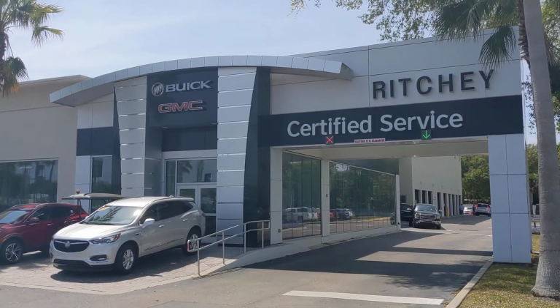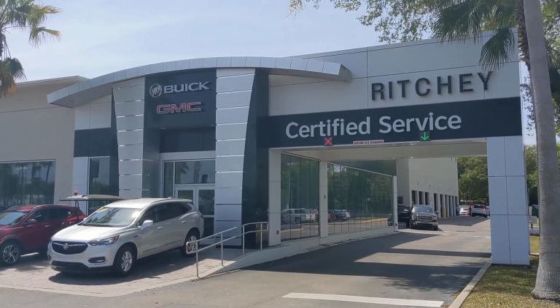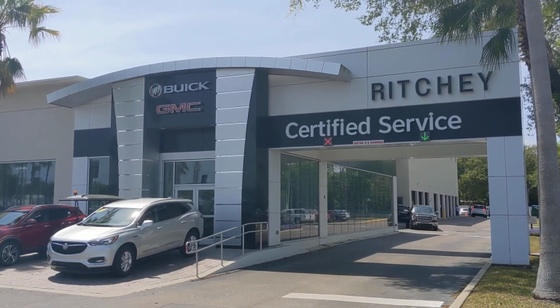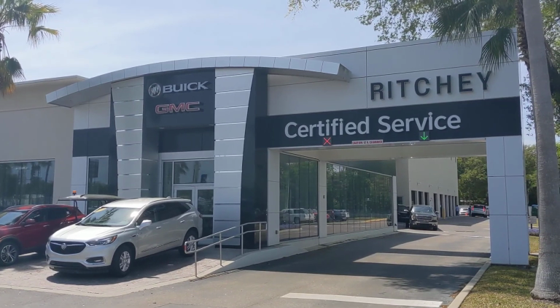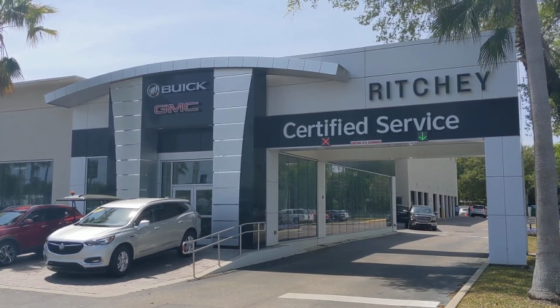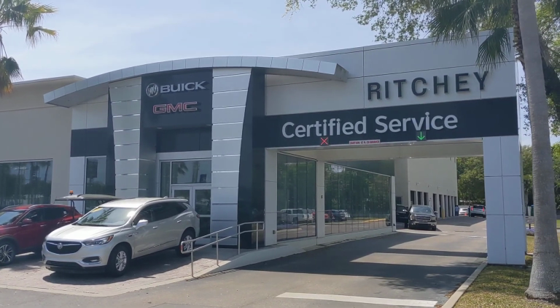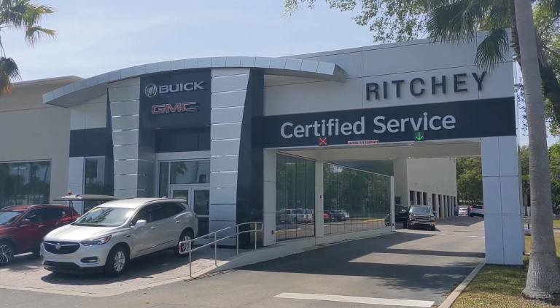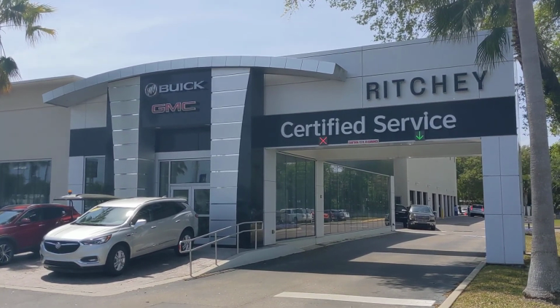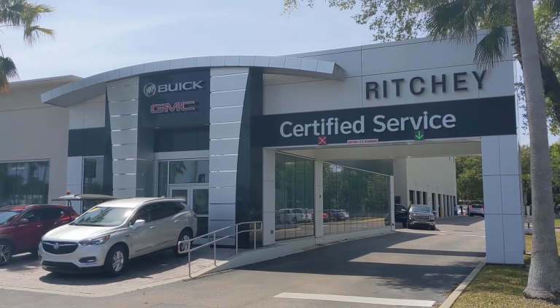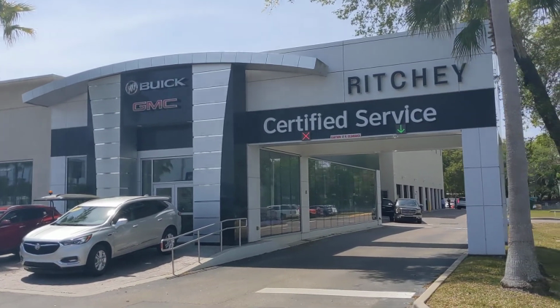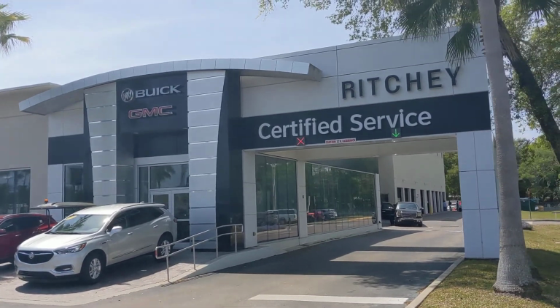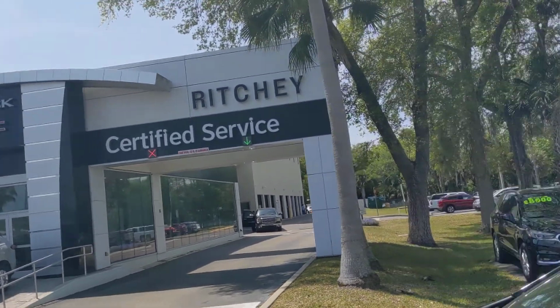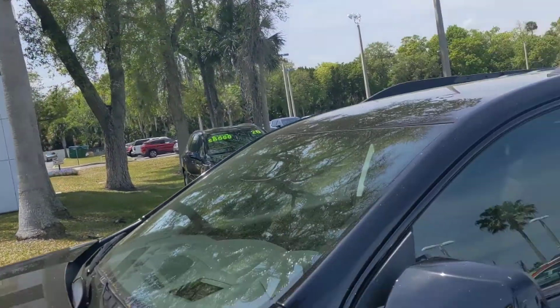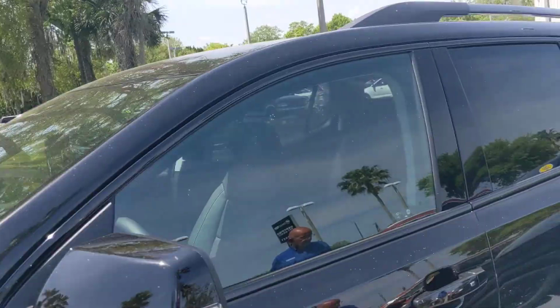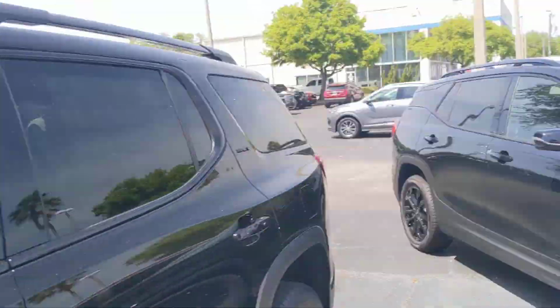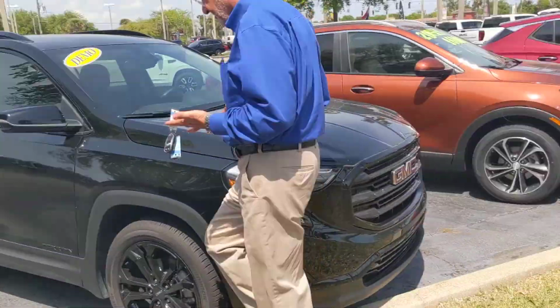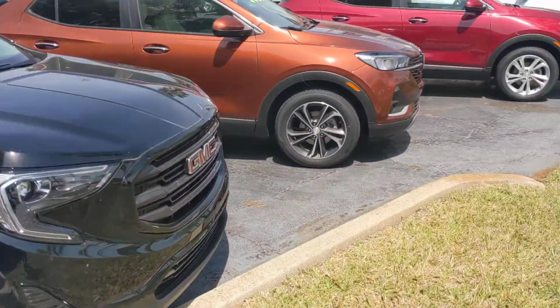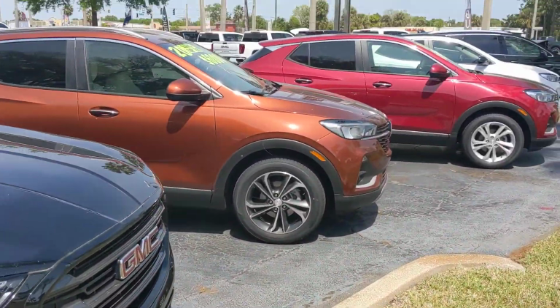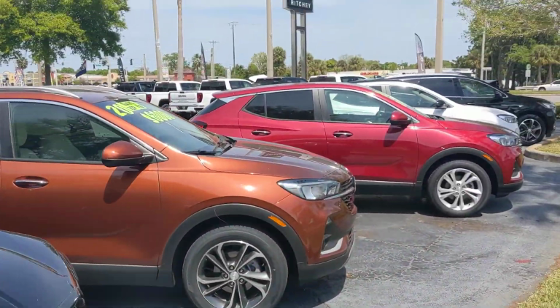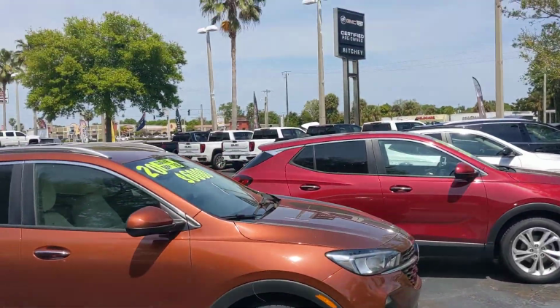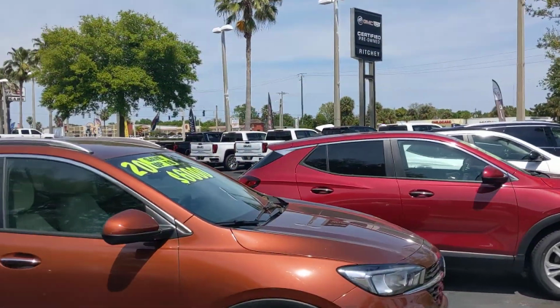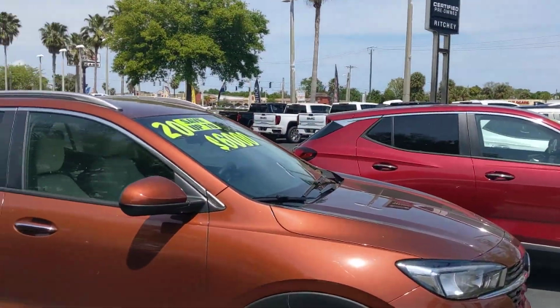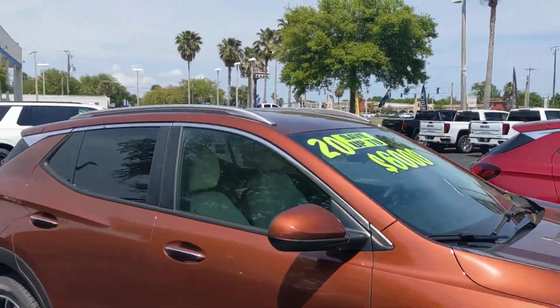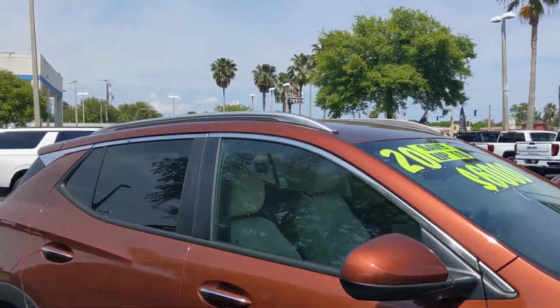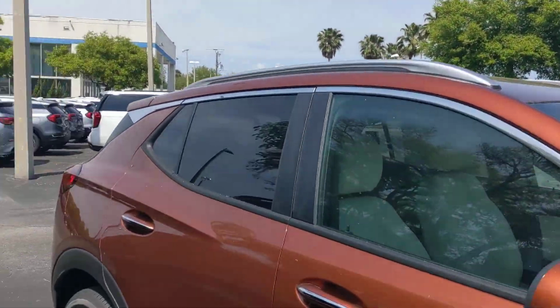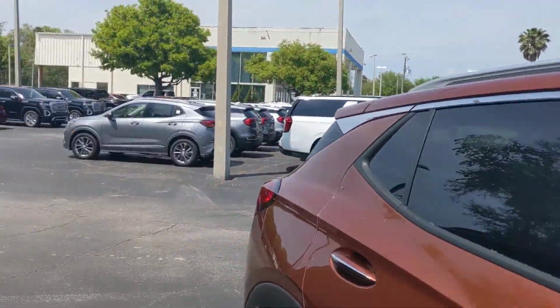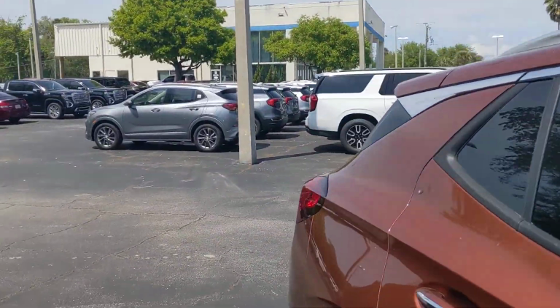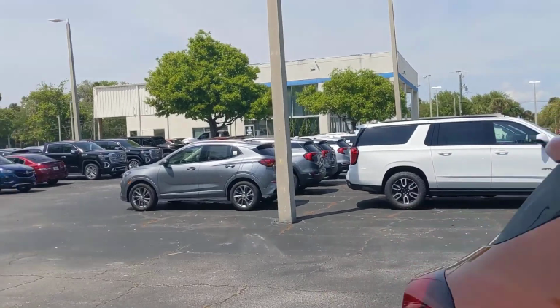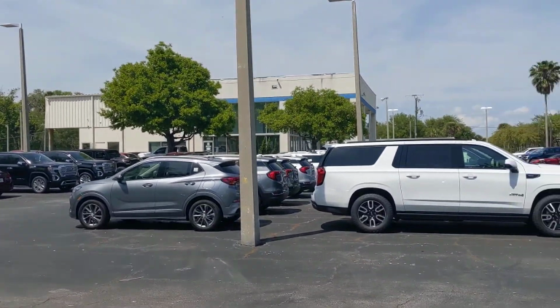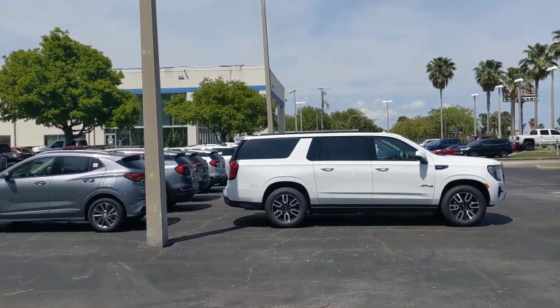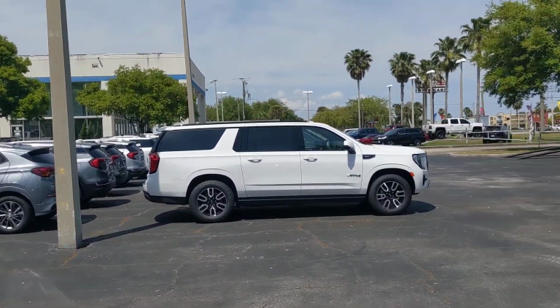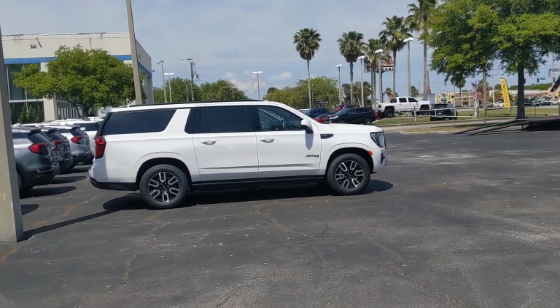Hey Darlene, how are you? It's Jason over here at Richie GMC. I'm touching base in regards to your inquiry on the '21 Yukon XL. We have some in stock right now — these are phenomenal vehicles as you know.